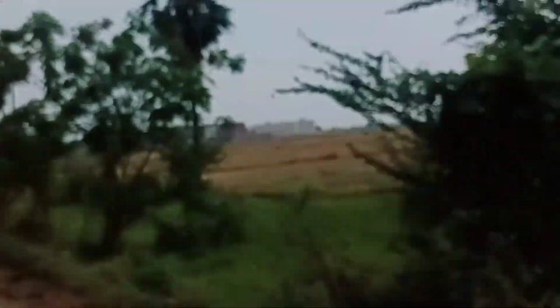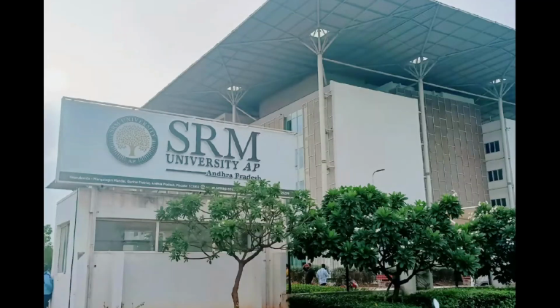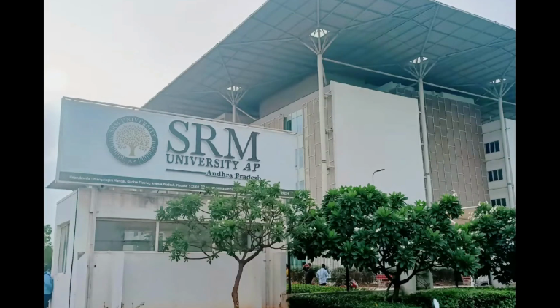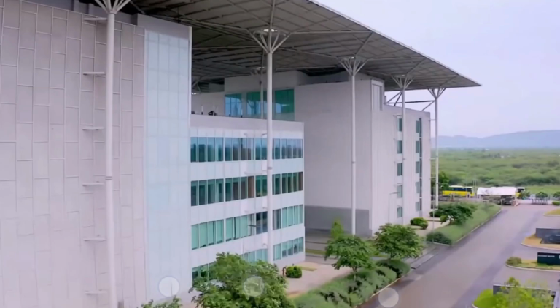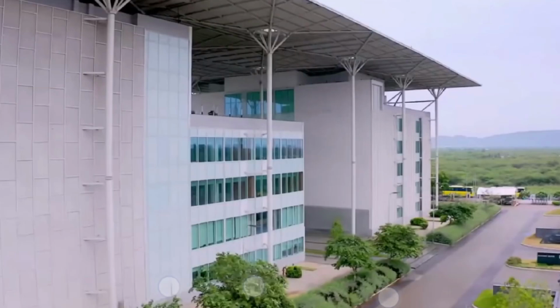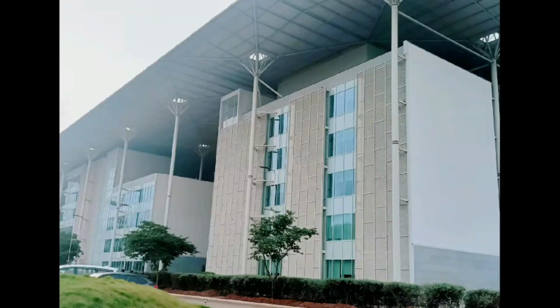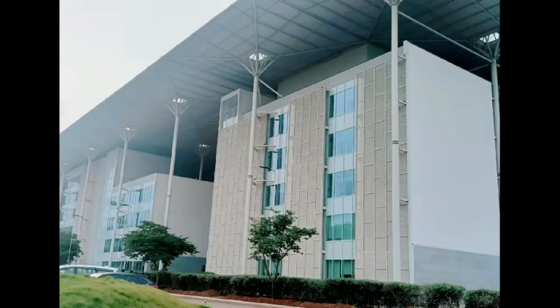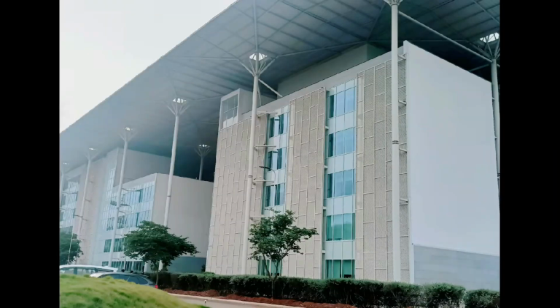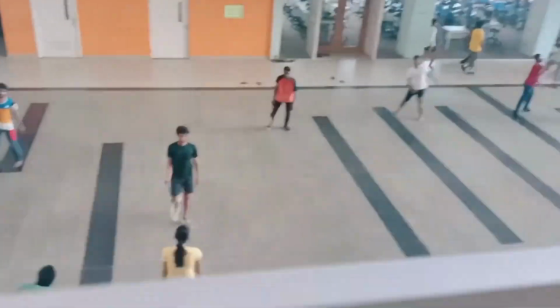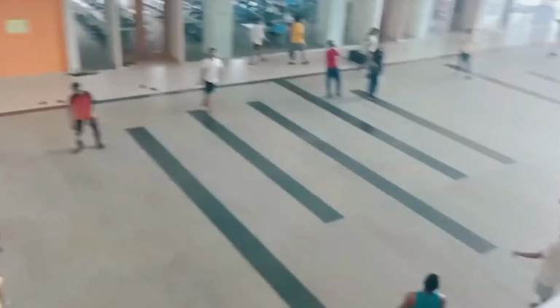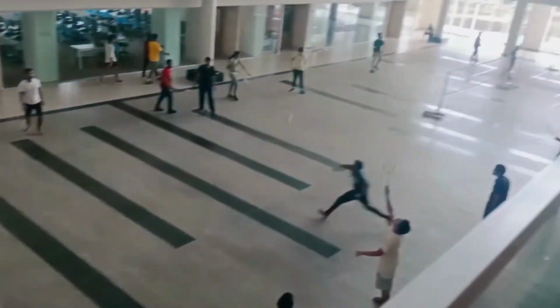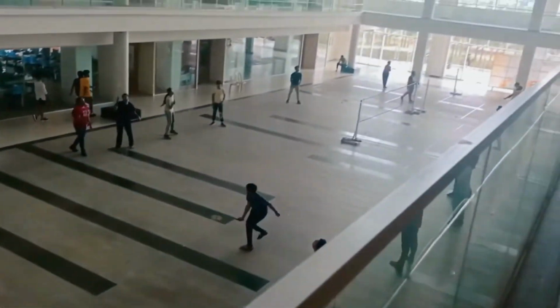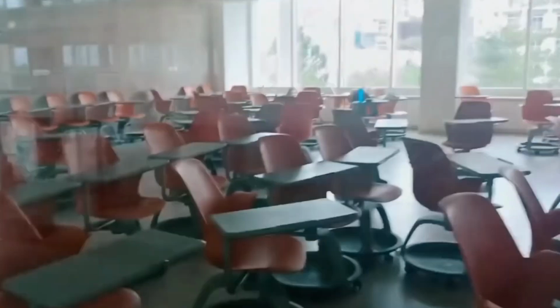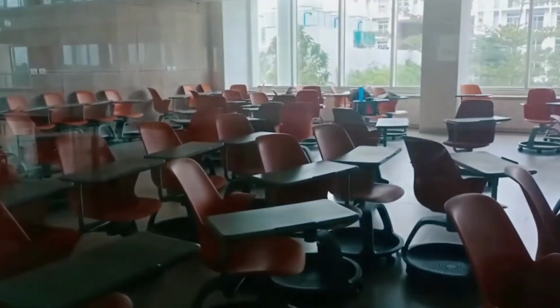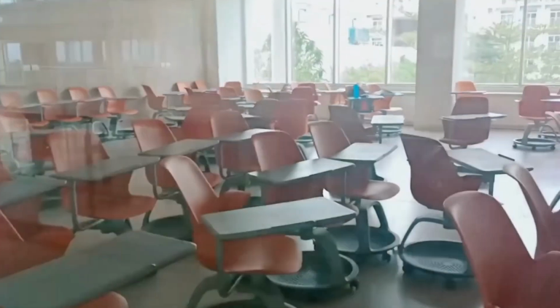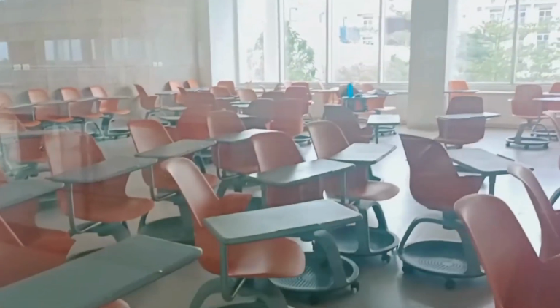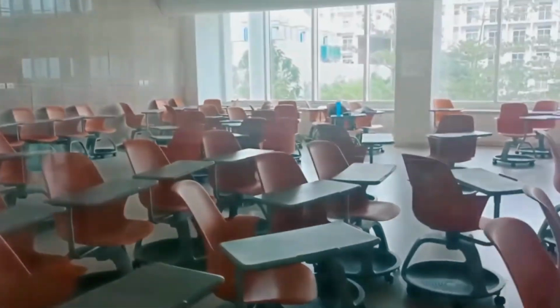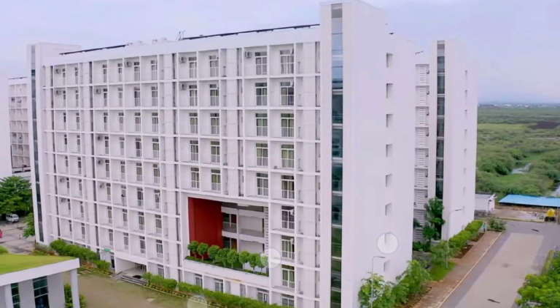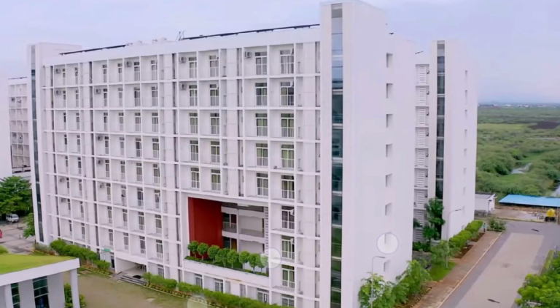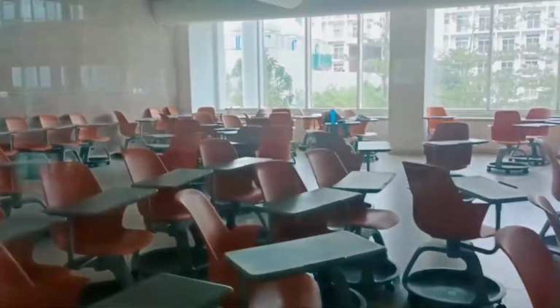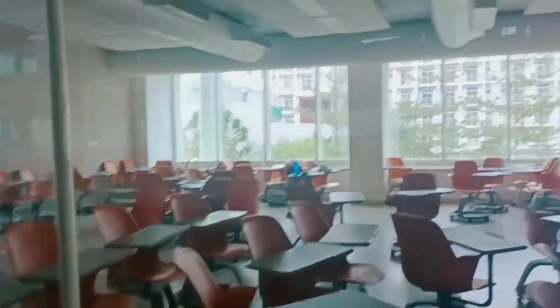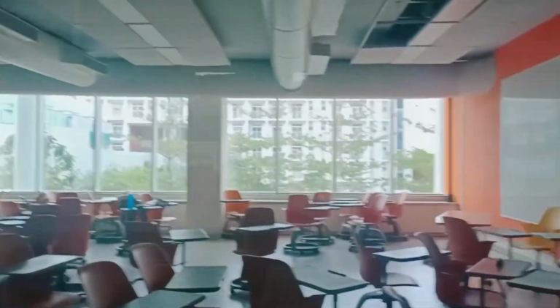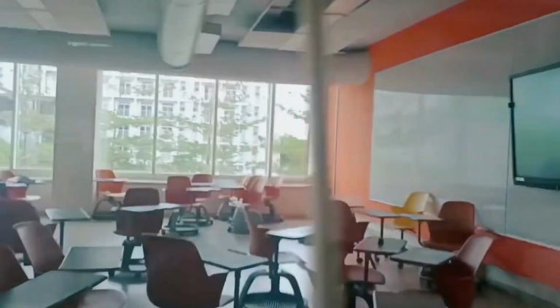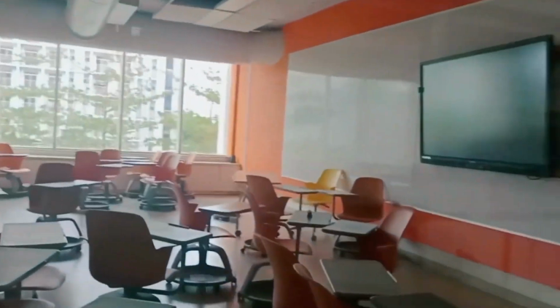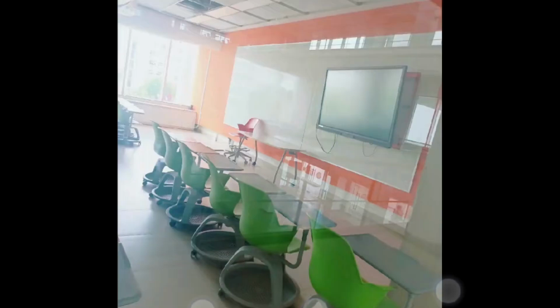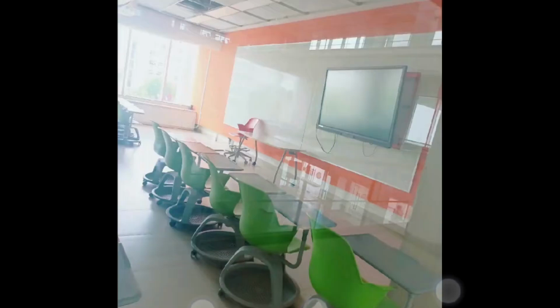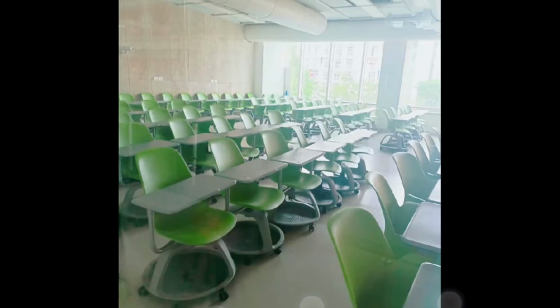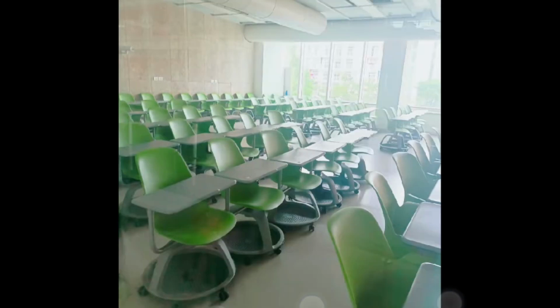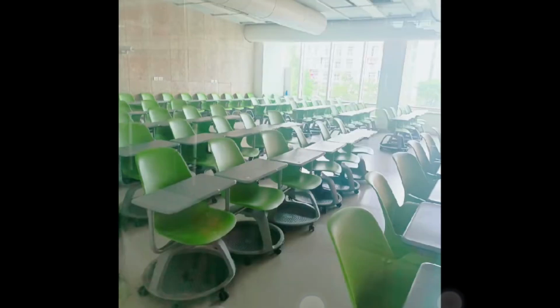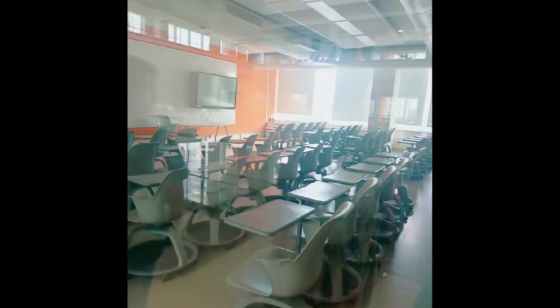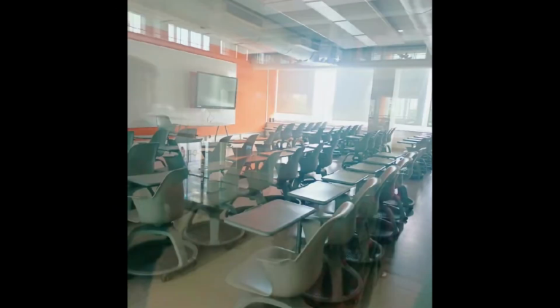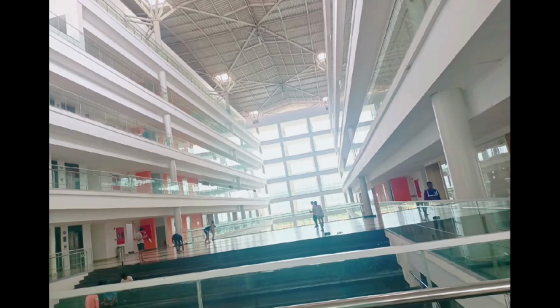Overall, SRM is a very good, decent university with a modern campus, smart classrooms, labs, and spacious hostels. You can also be placed in a good company at the end. But you also need to look at the fees, location, and all those factors.